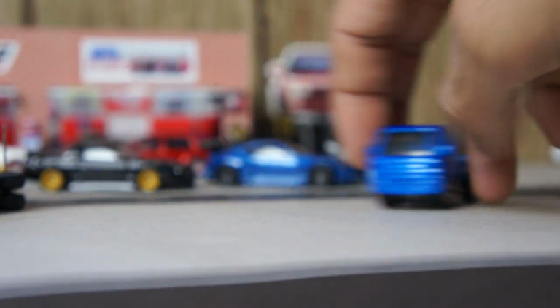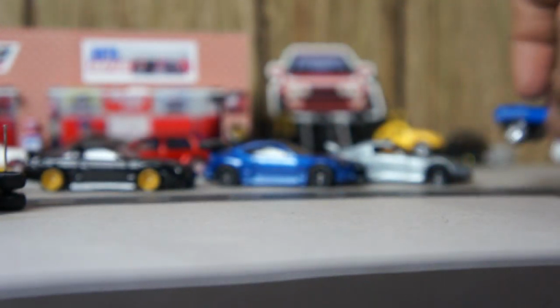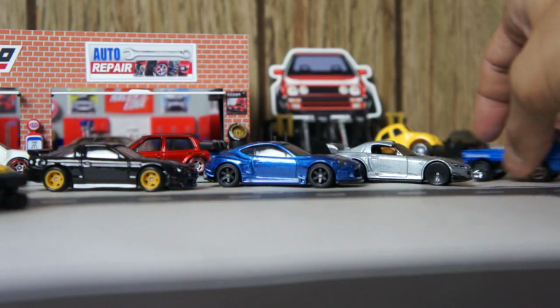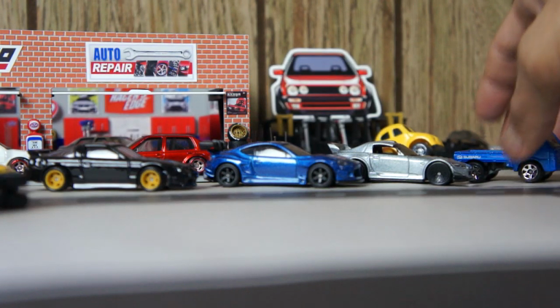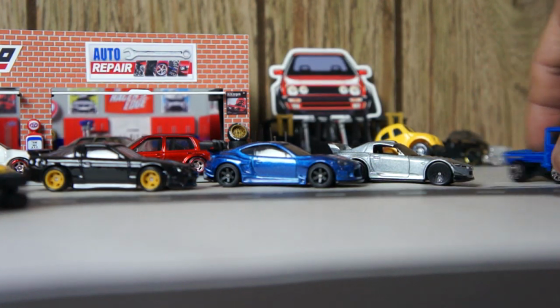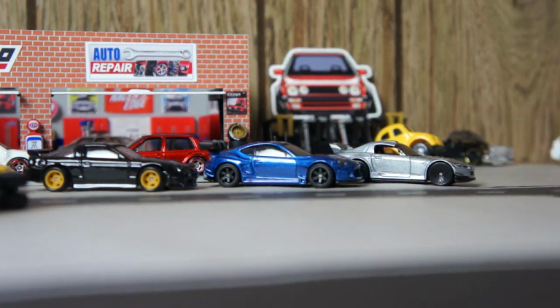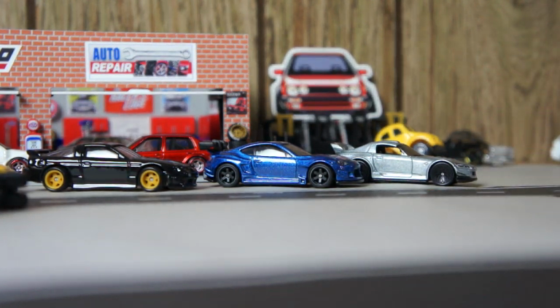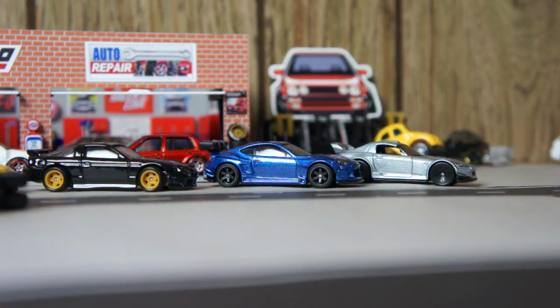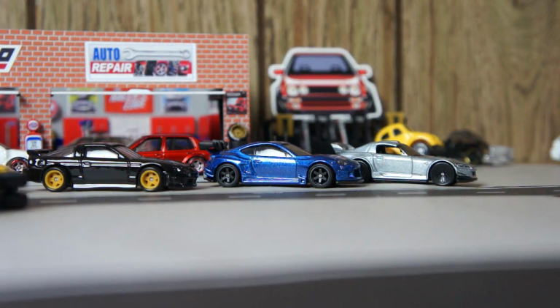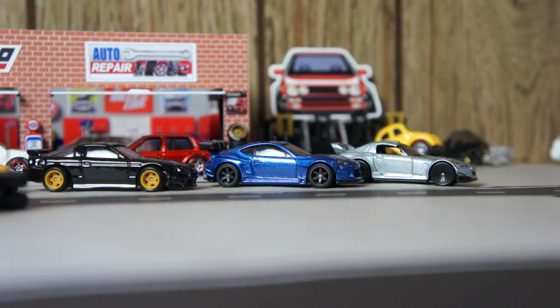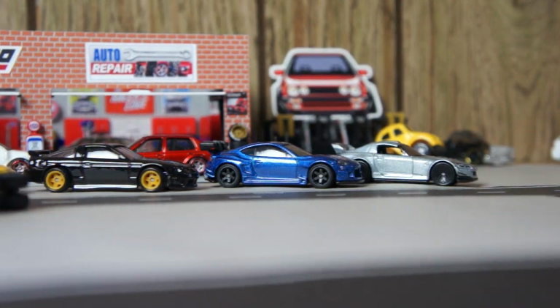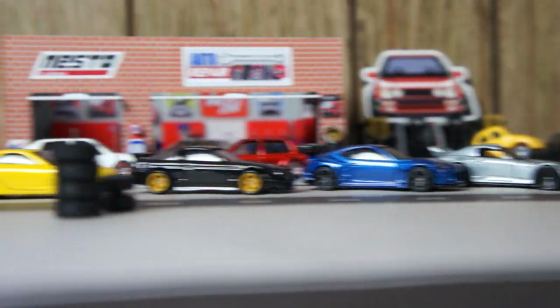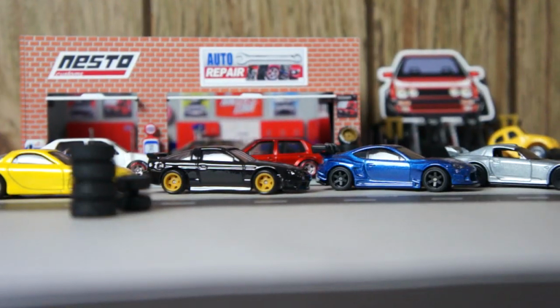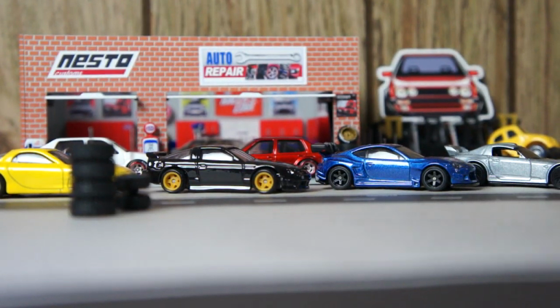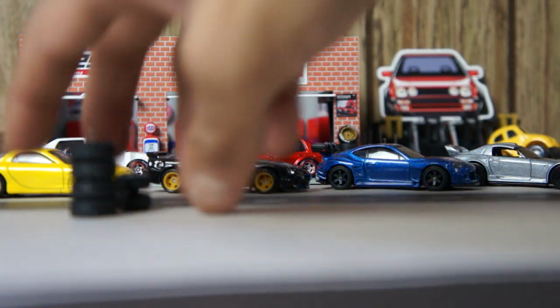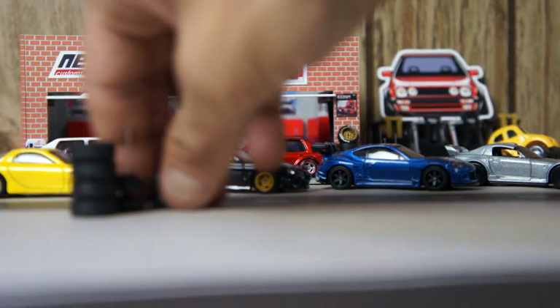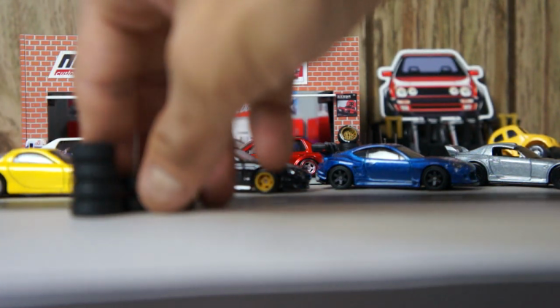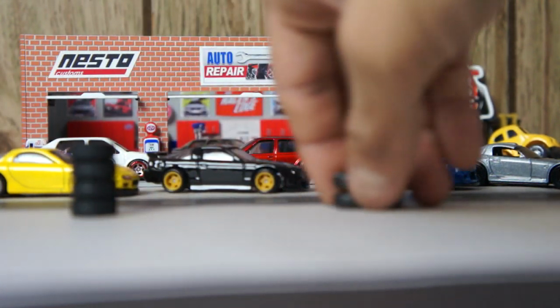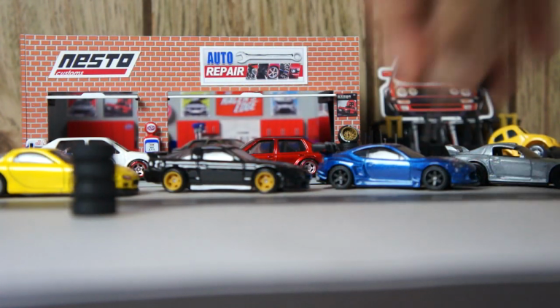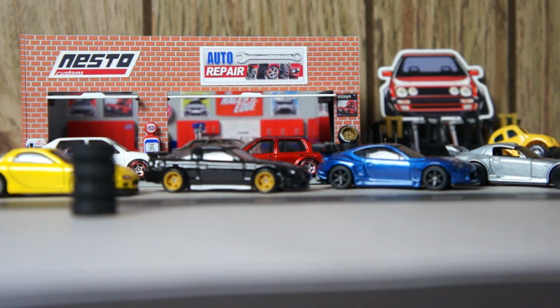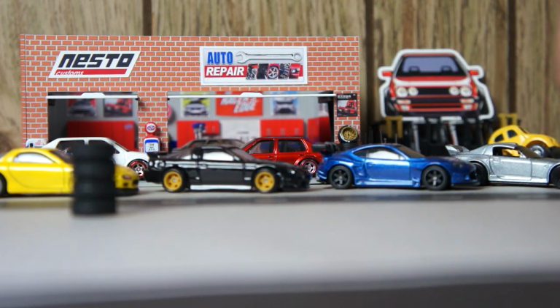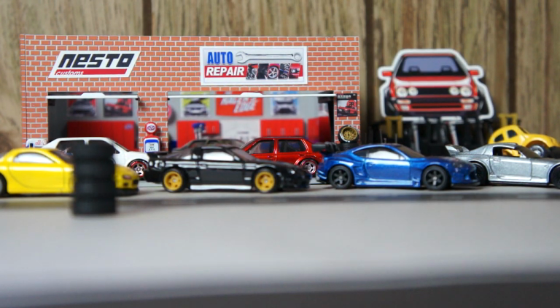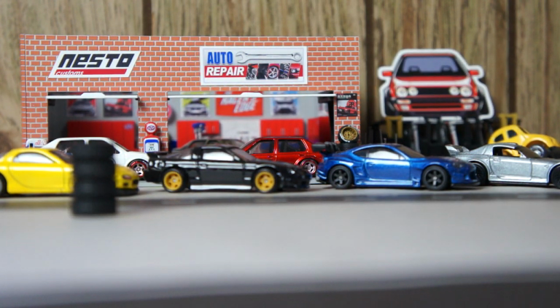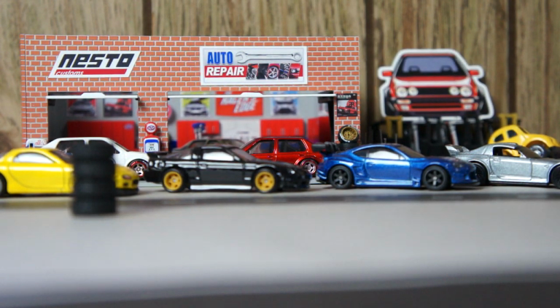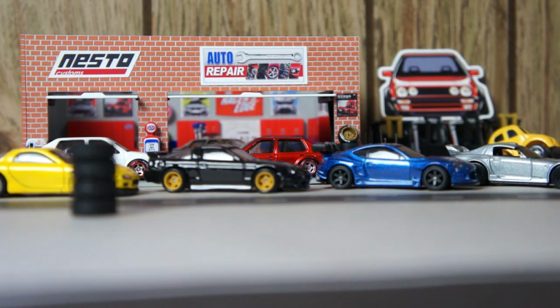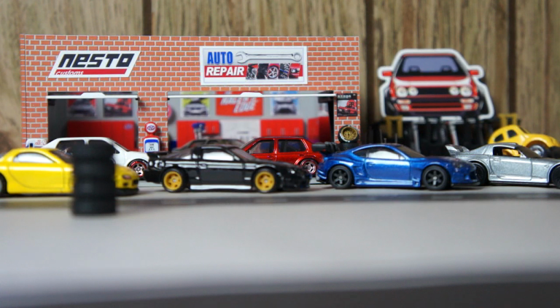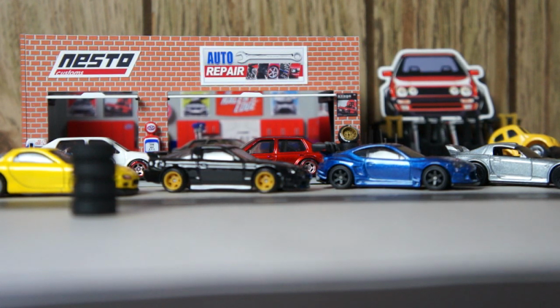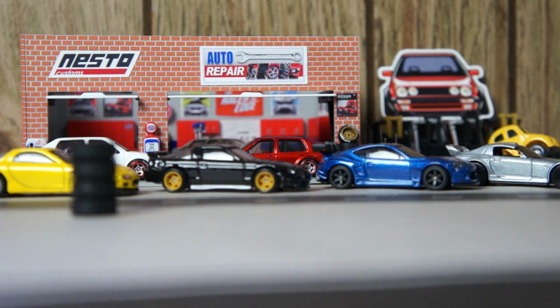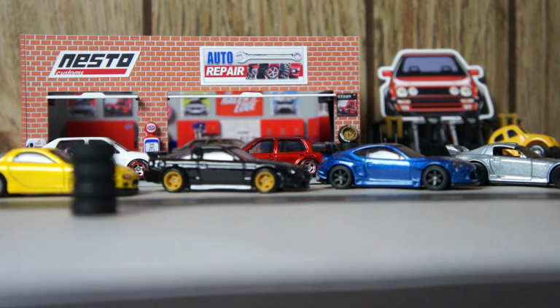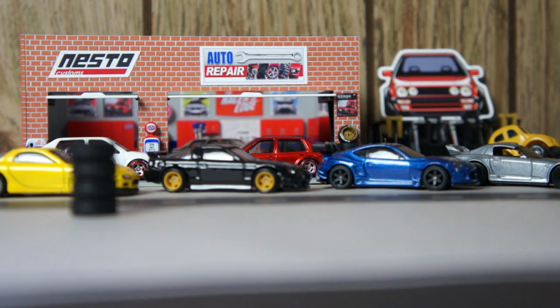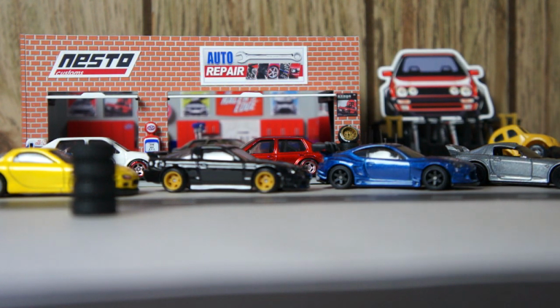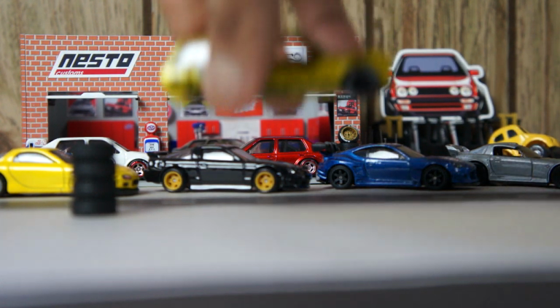So yeah, I wanted to make this video to show you the process — or the progress — on the Datsun wagon. And I hope you guys are ready, because here it comes.